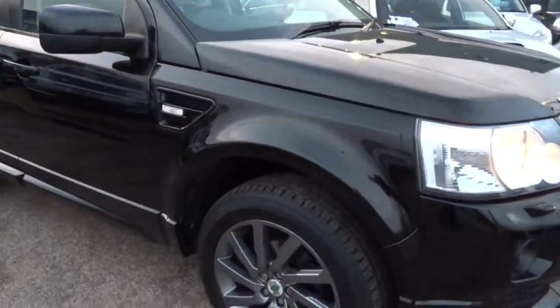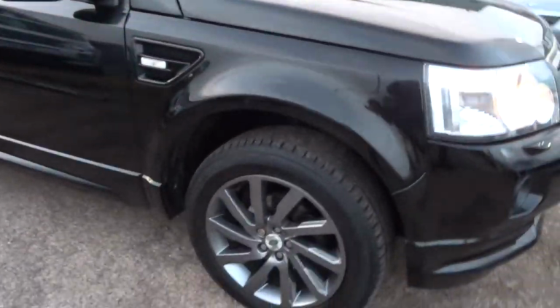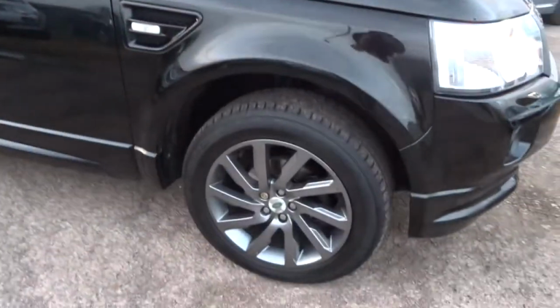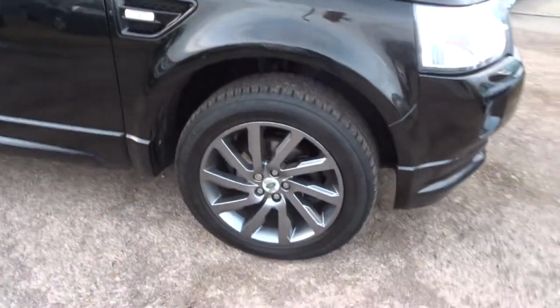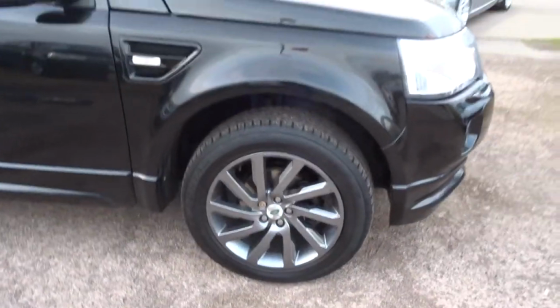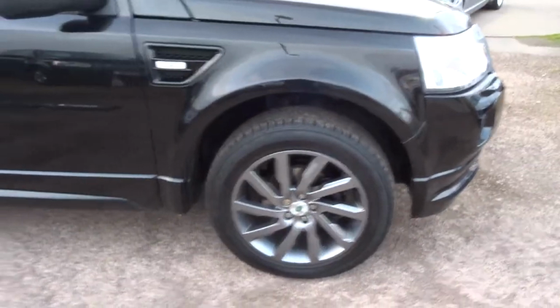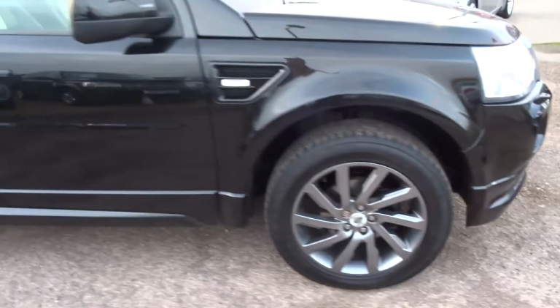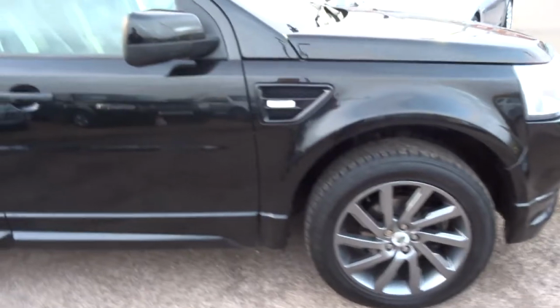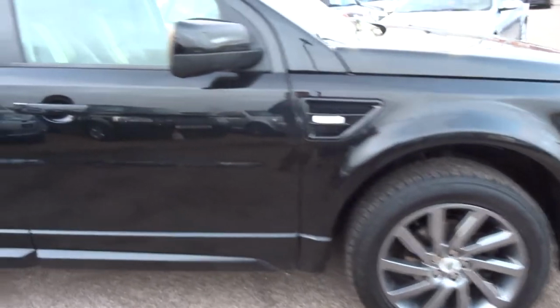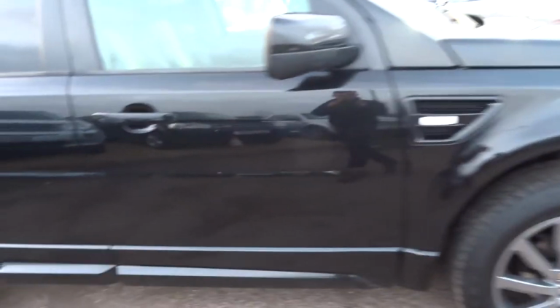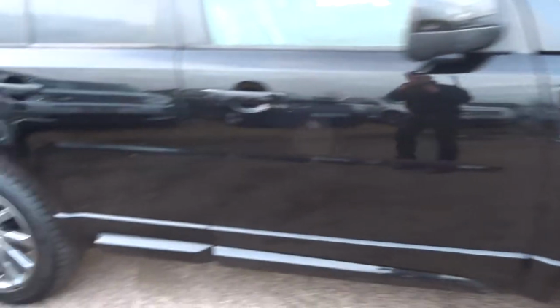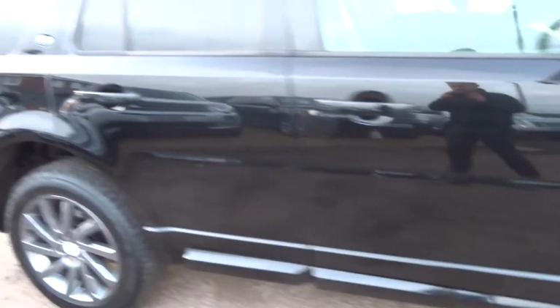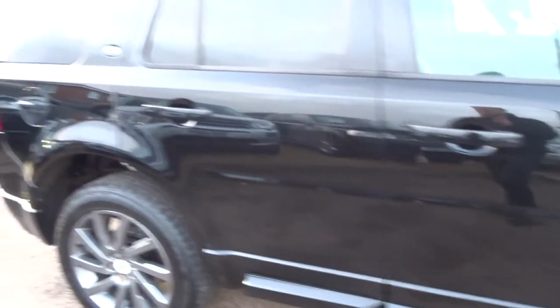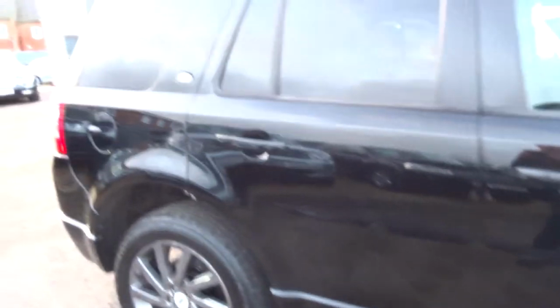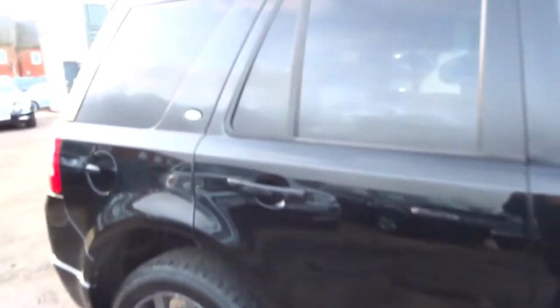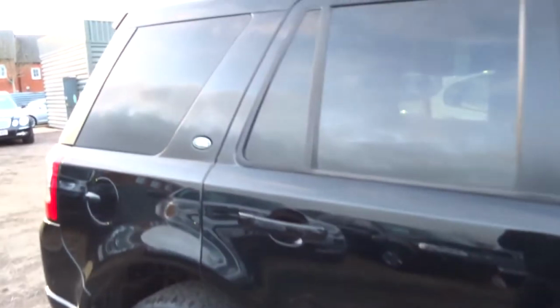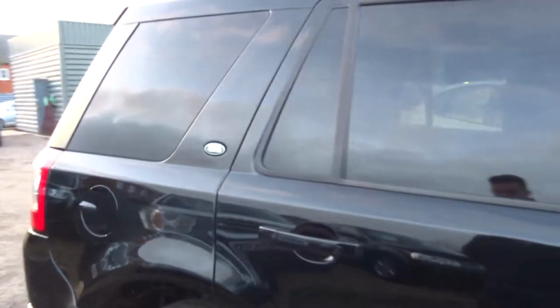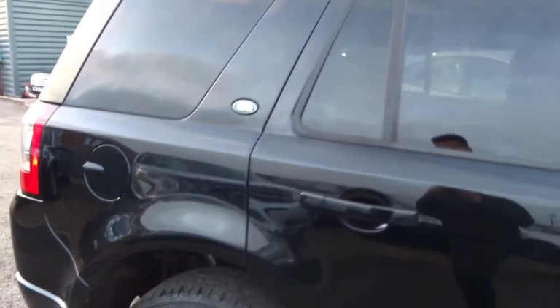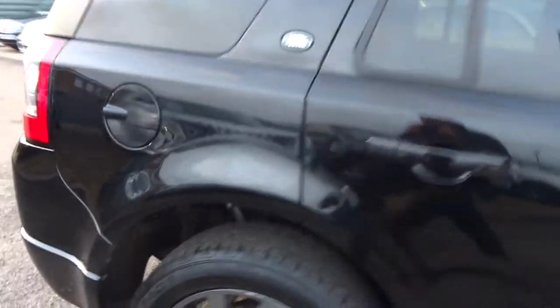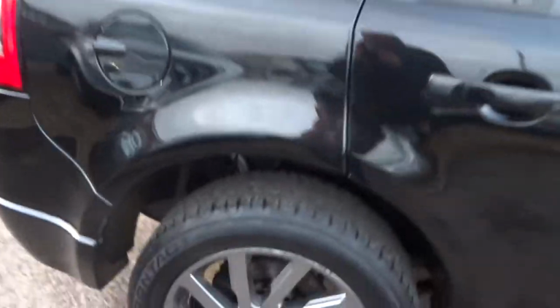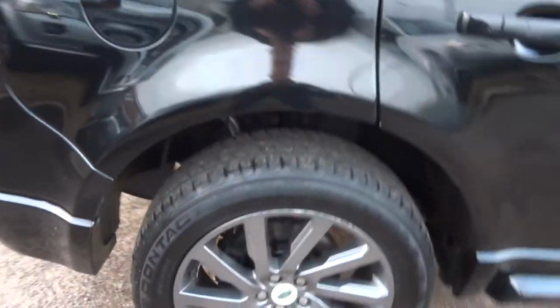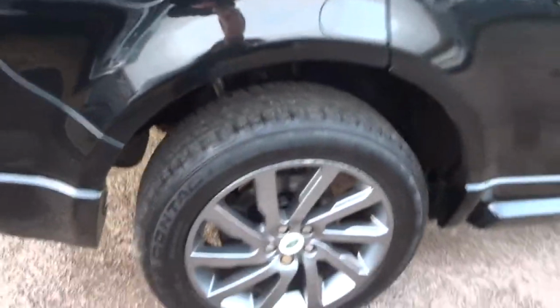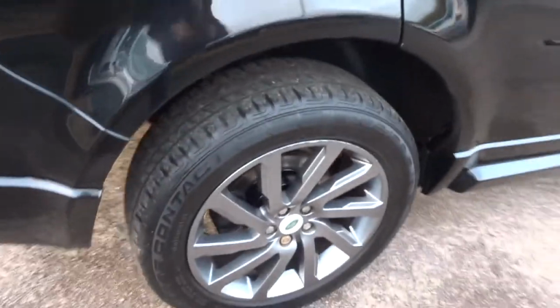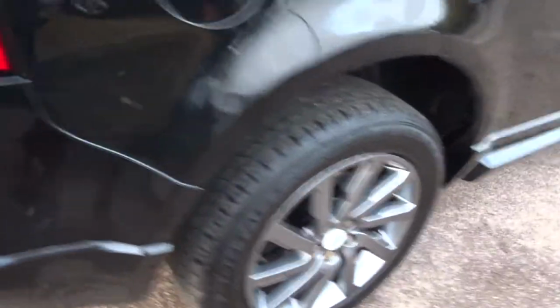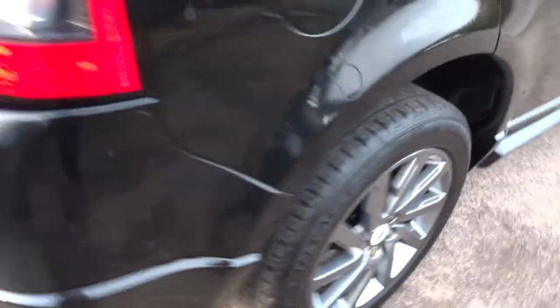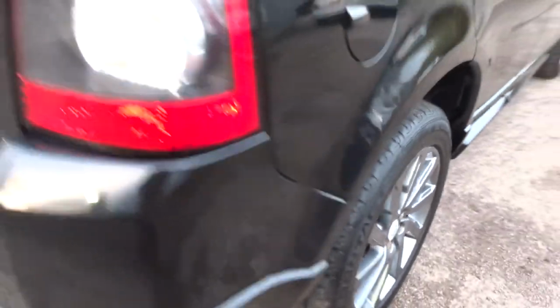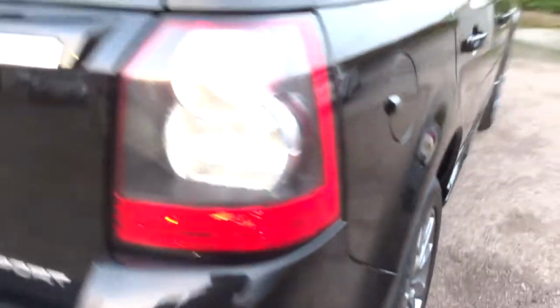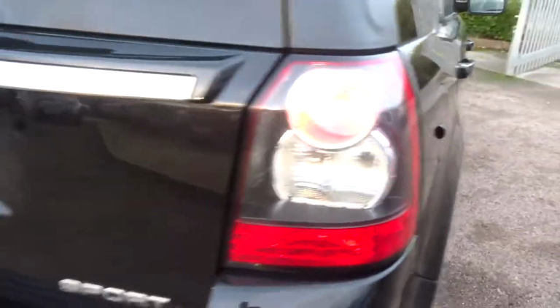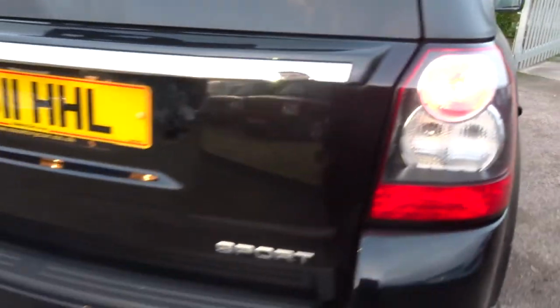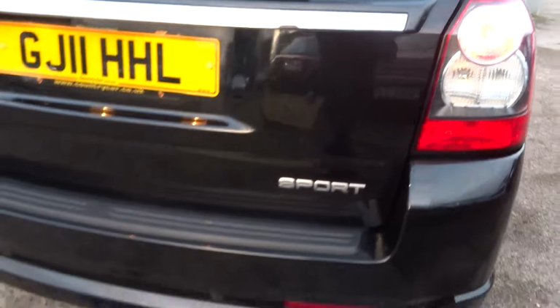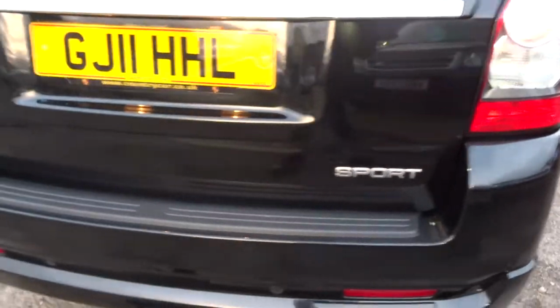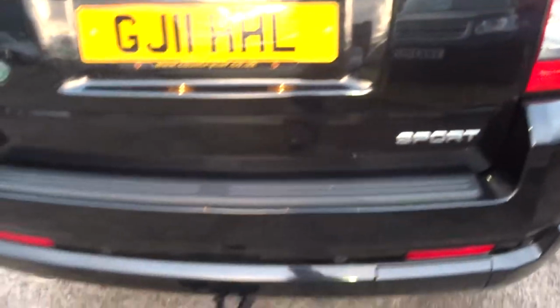It's got four decent tyres. I'm just going to walk you around to show you the bodywork on the car. It's got lovely tinted glass in the back. Freelander Sport diesel.